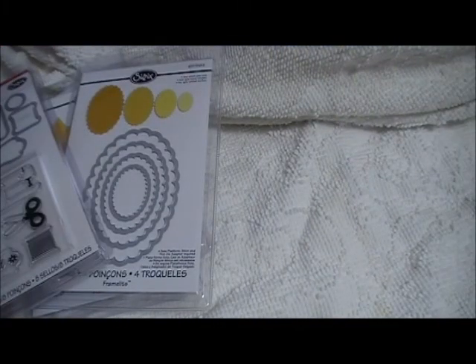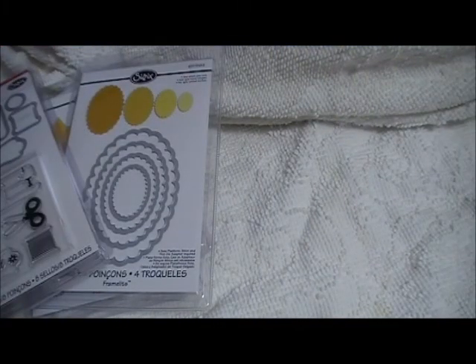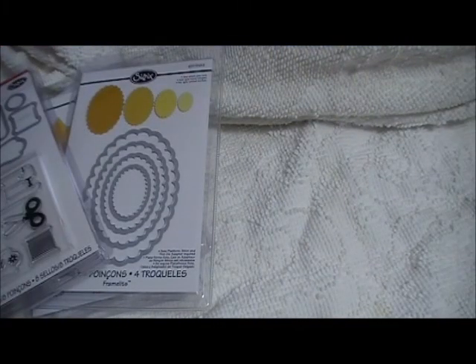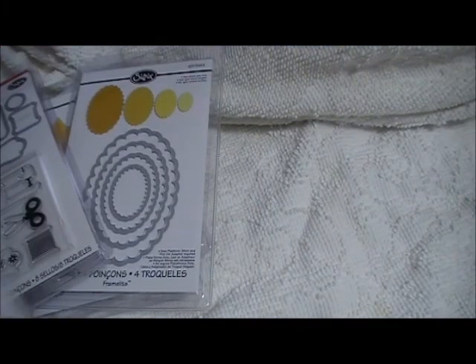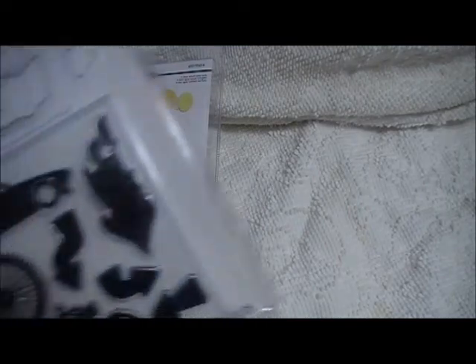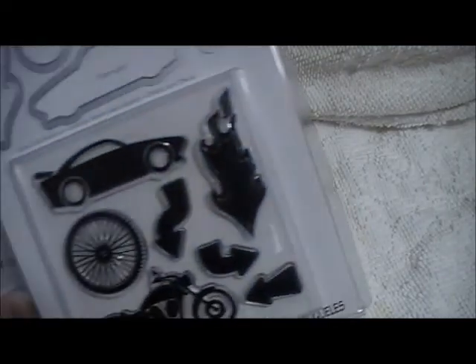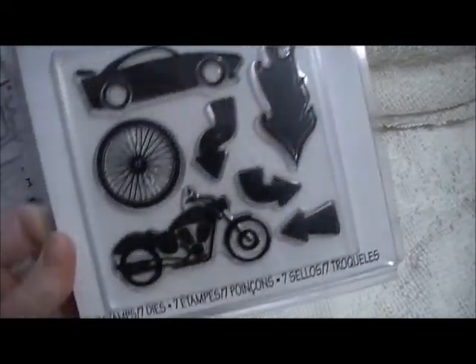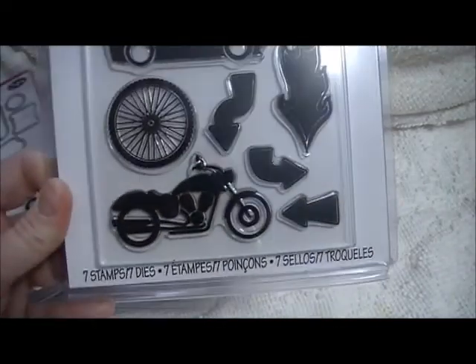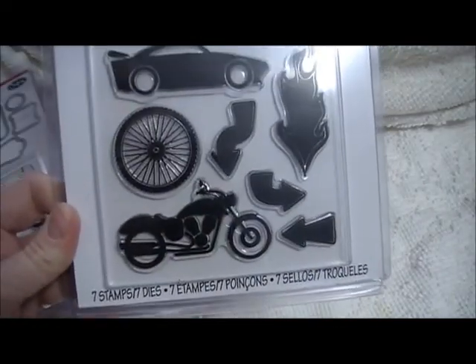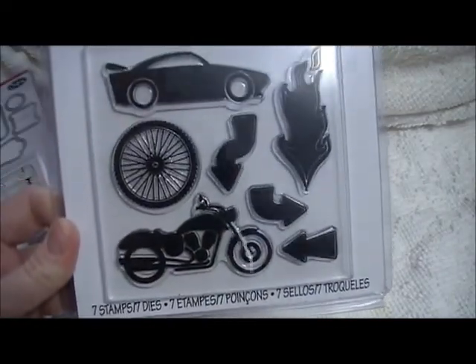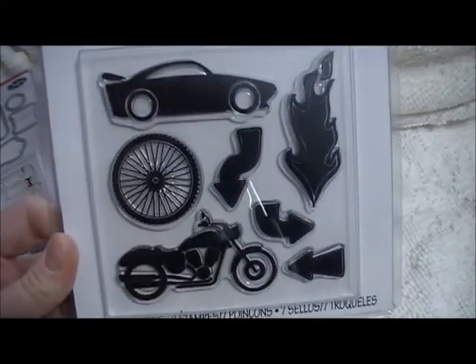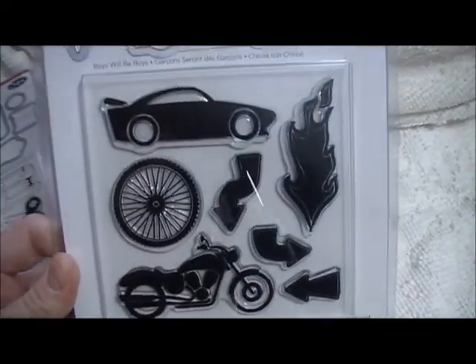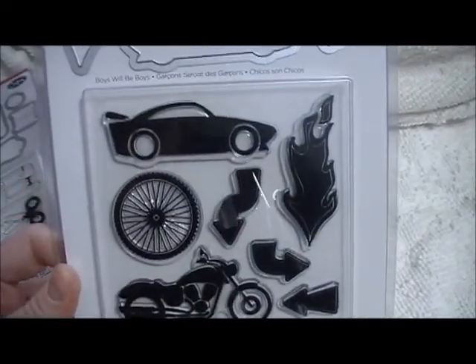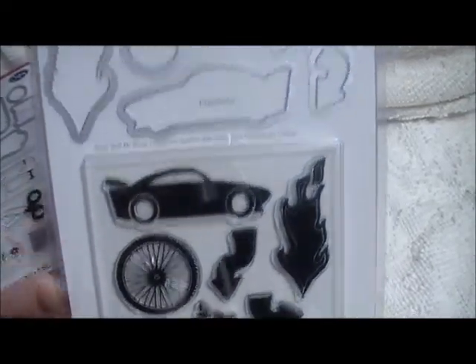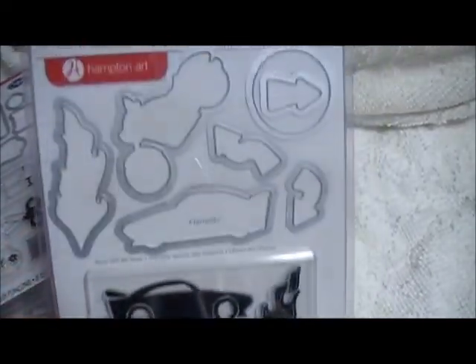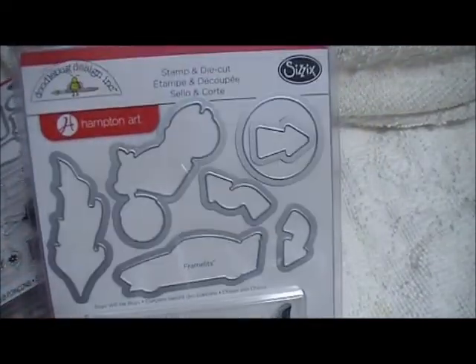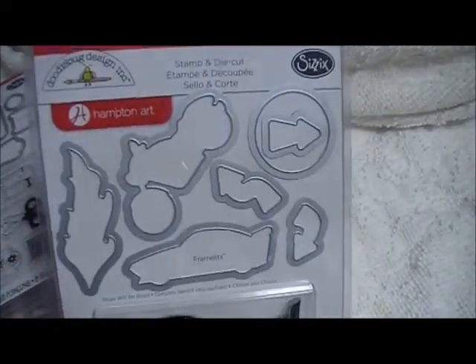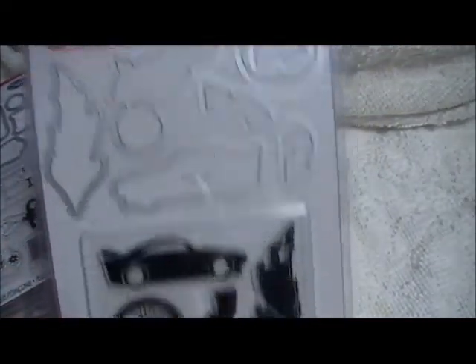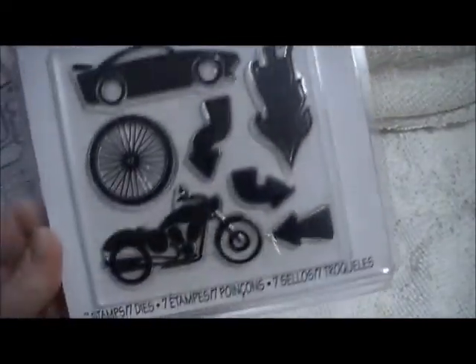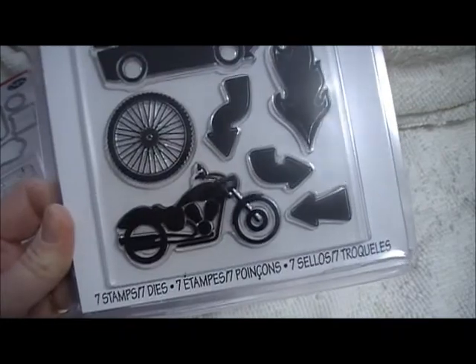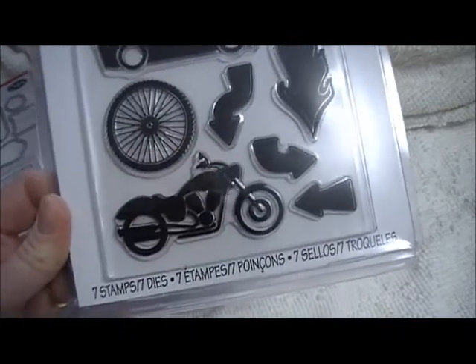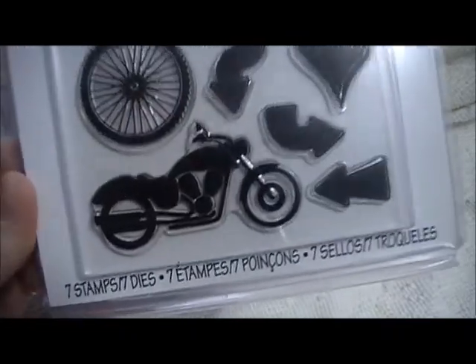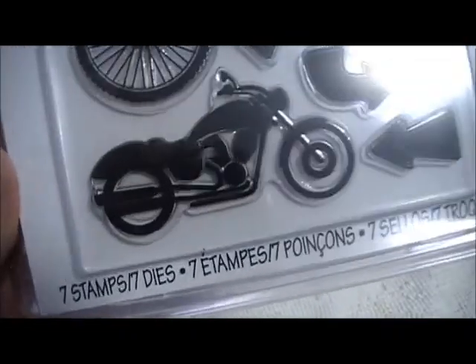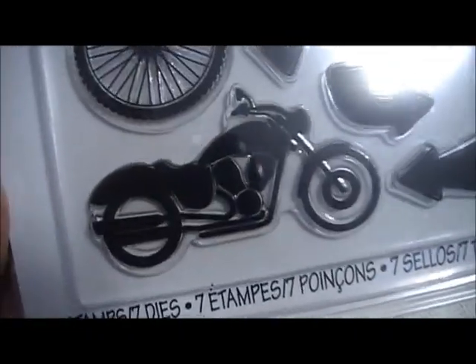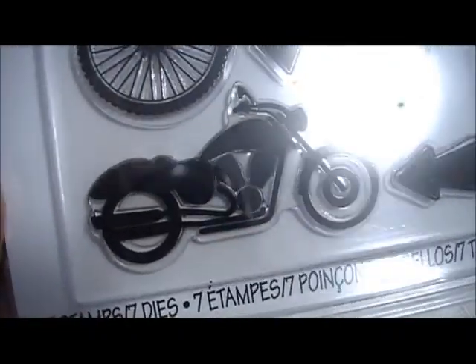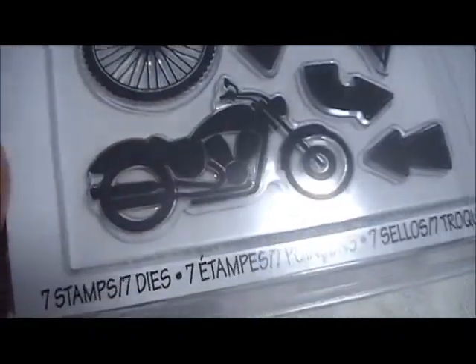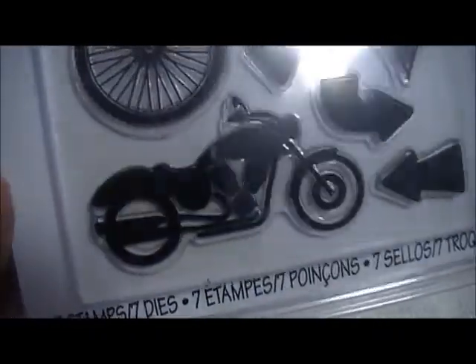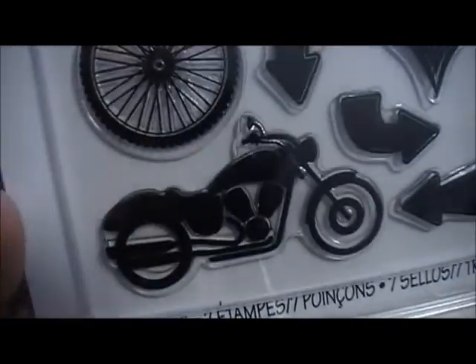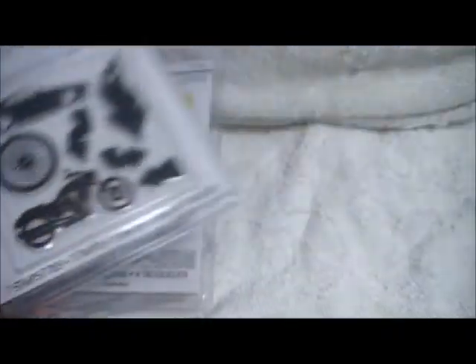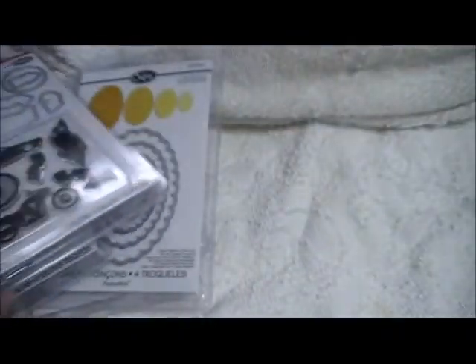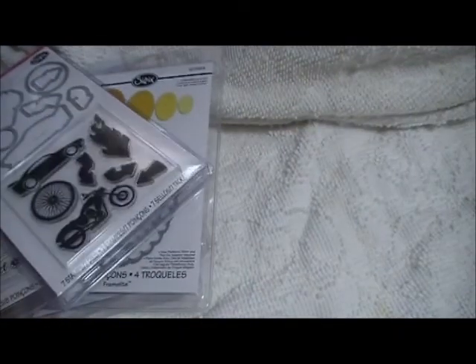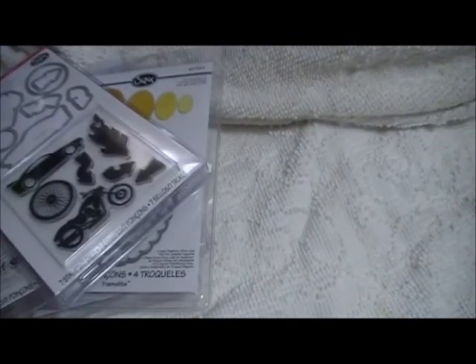This one — Boys Will Be Boys — has the stamps as well as the dies. Look at that room. My husband loves his motorcycle, so that's going to be fun.